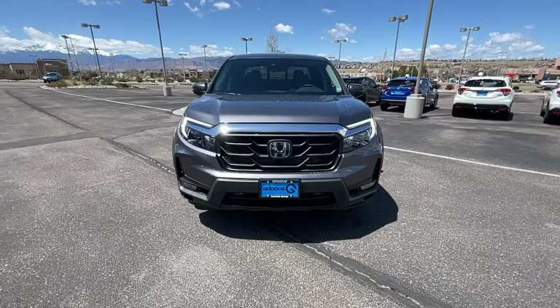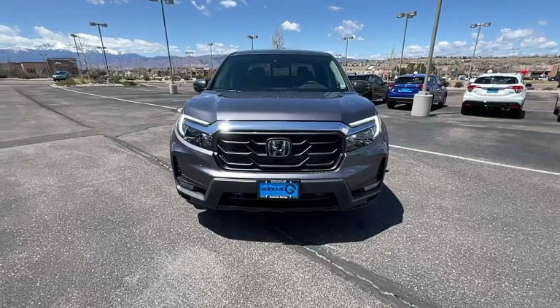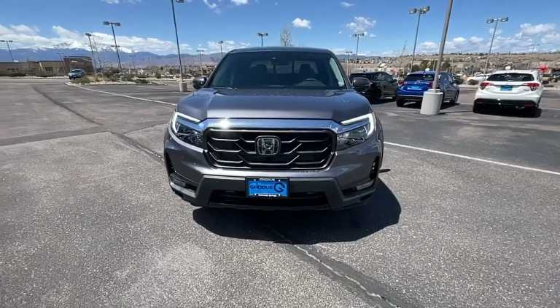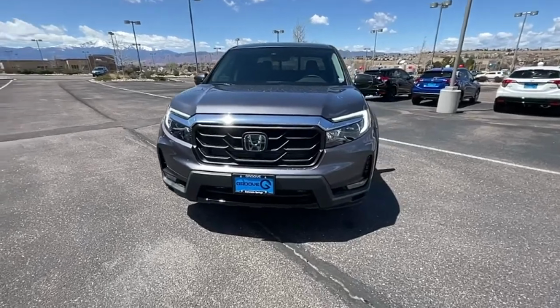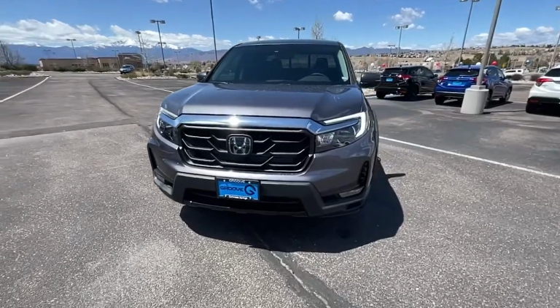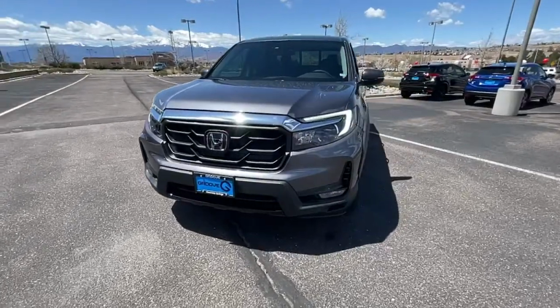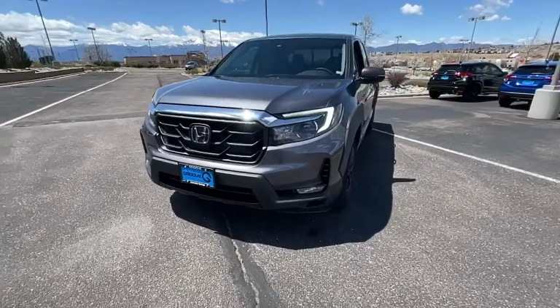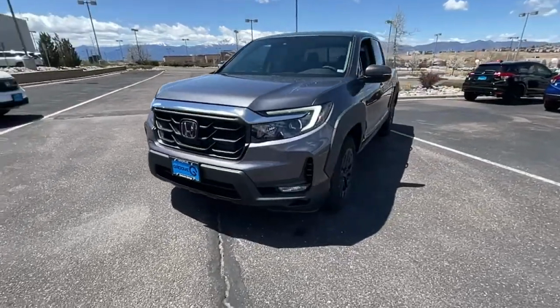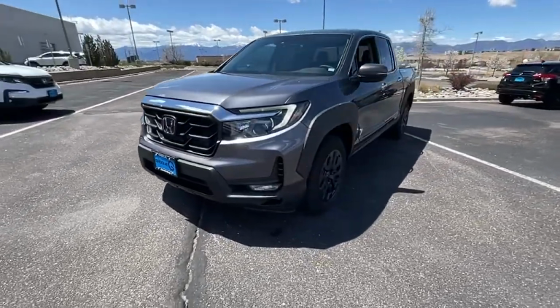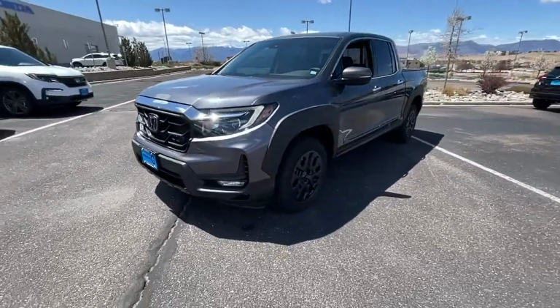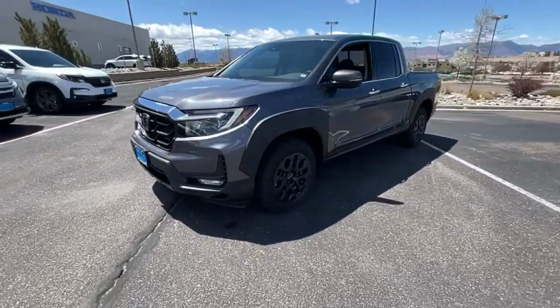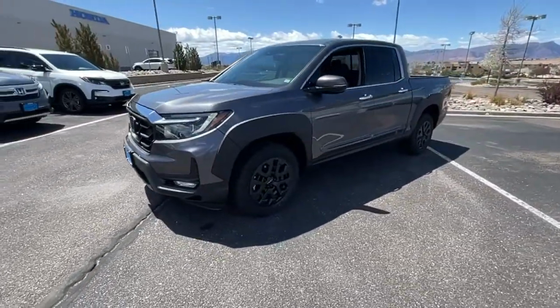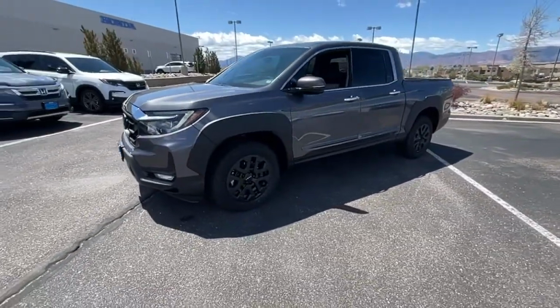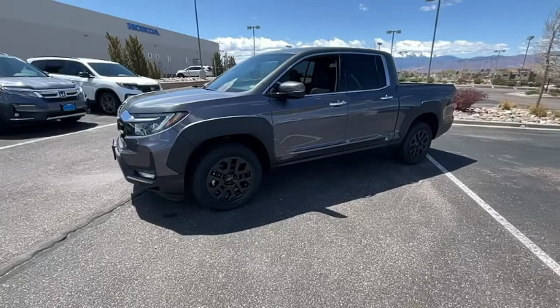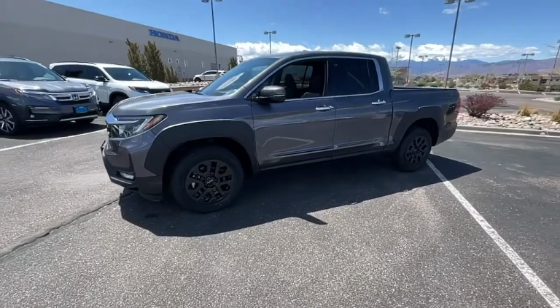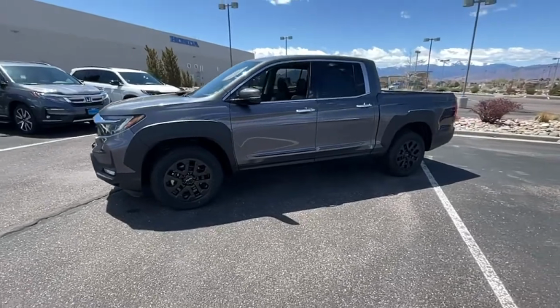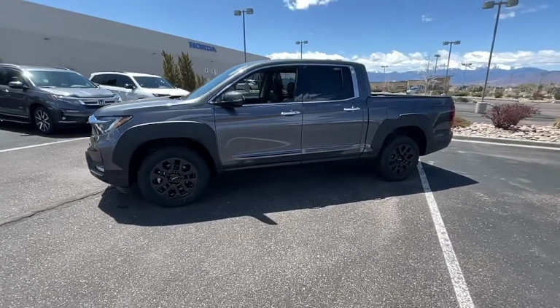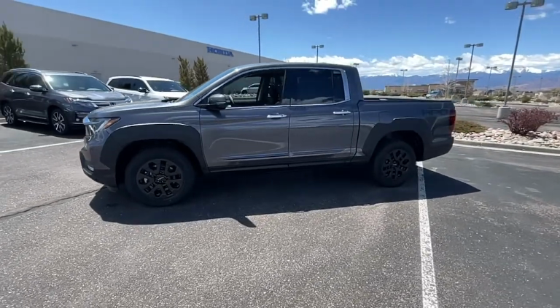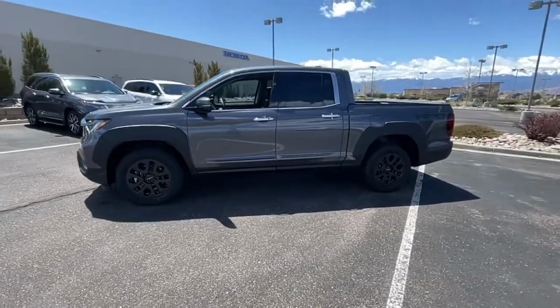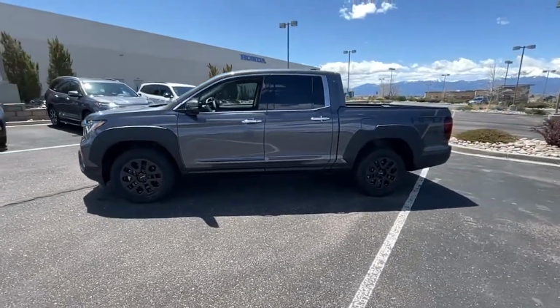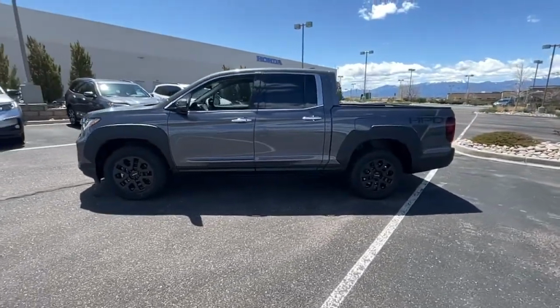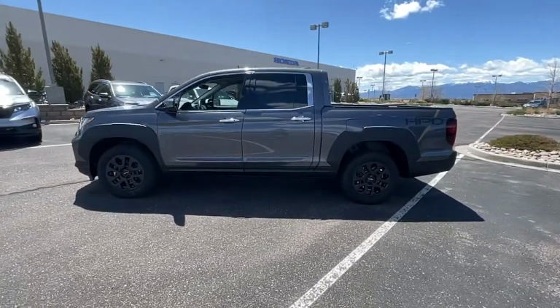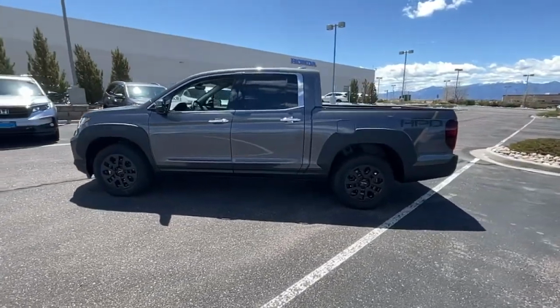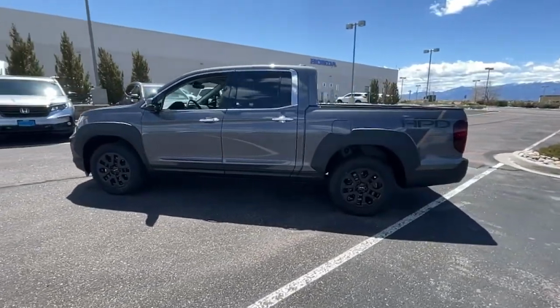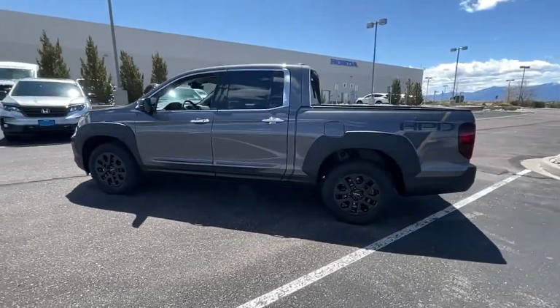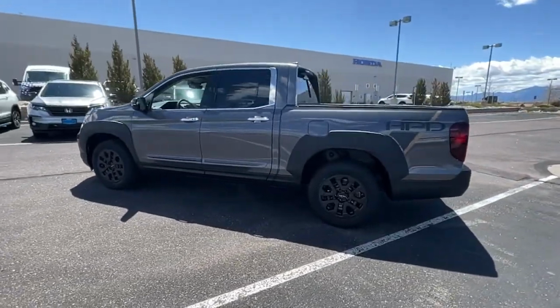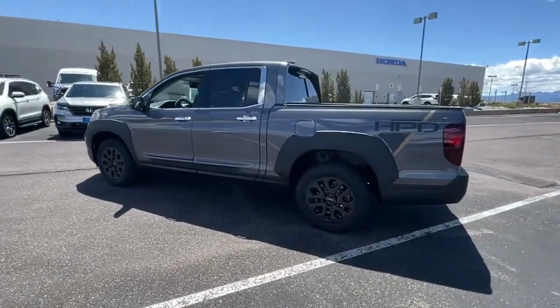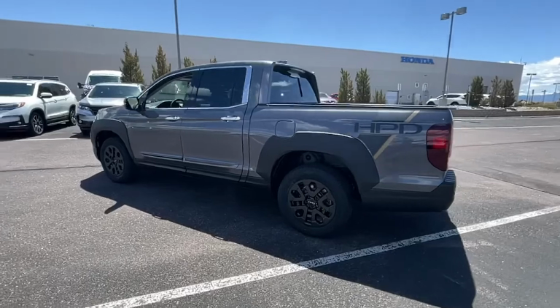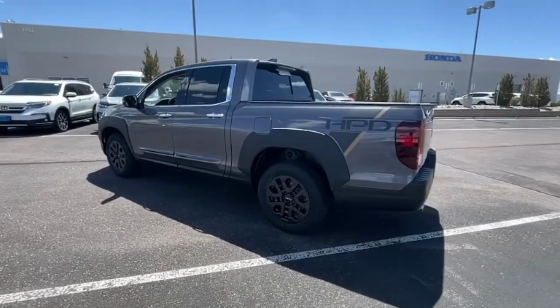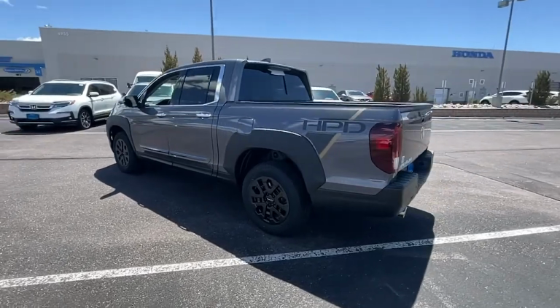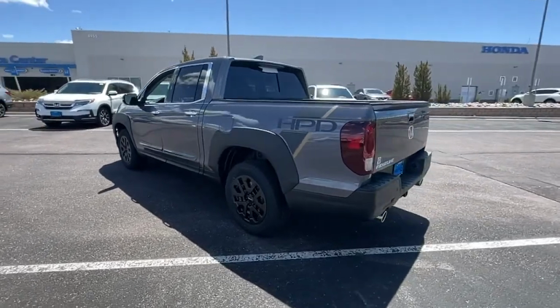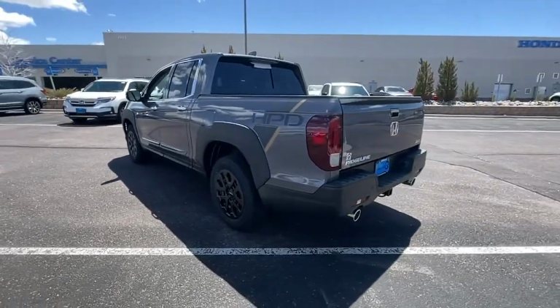Get into a car with value — the 2022 Honda Ridgeline. This Ridgeline takes a thoughtful approach to meeting the demands of your active lifestyle. You'll love its rugged capability and smooth ride.